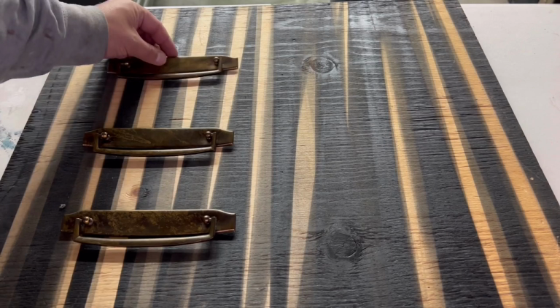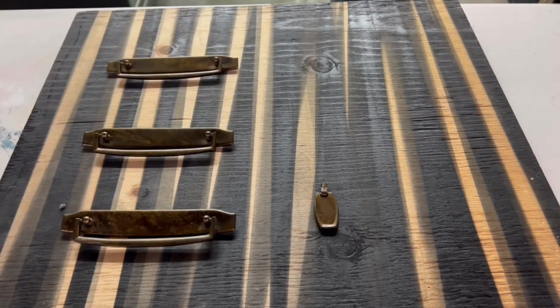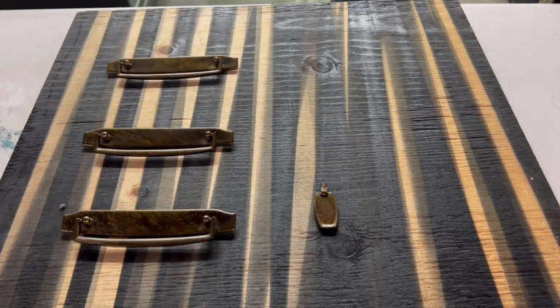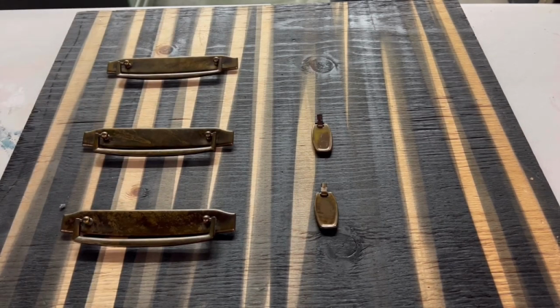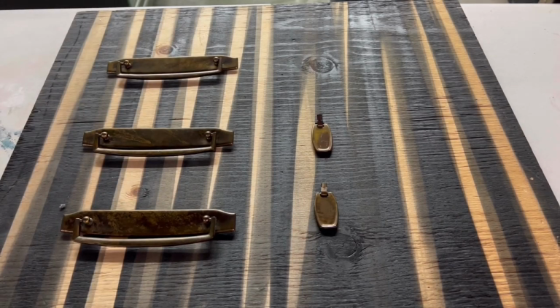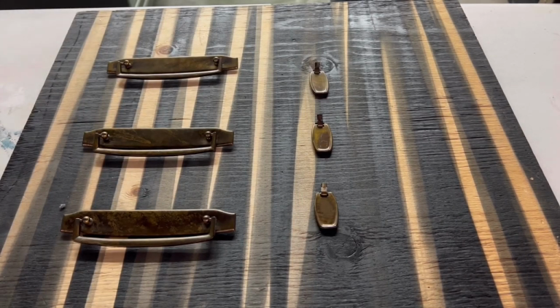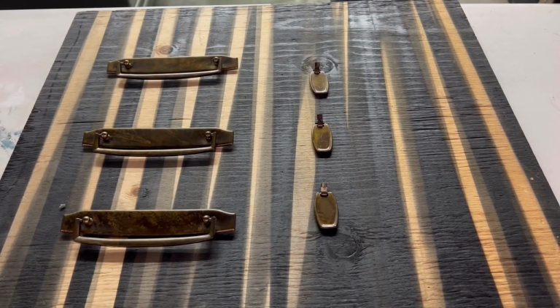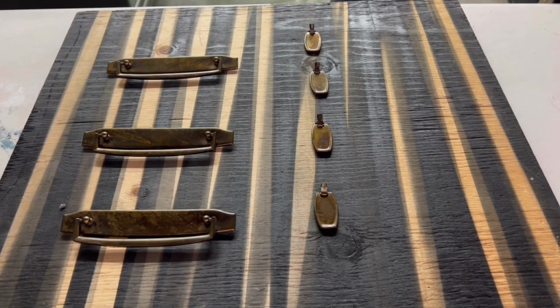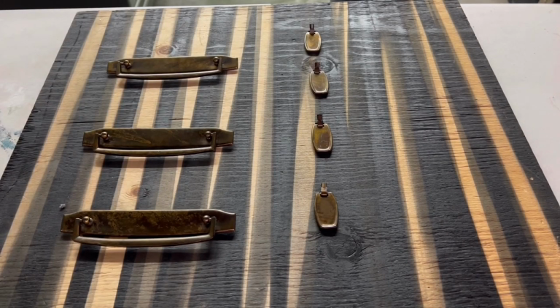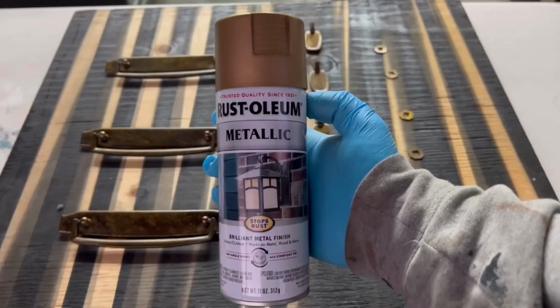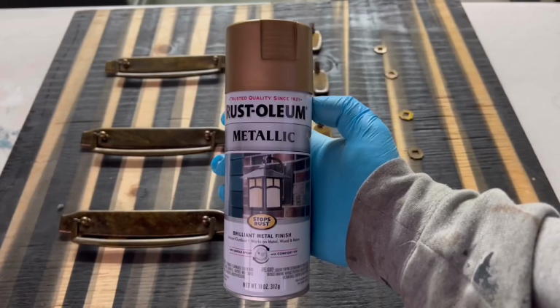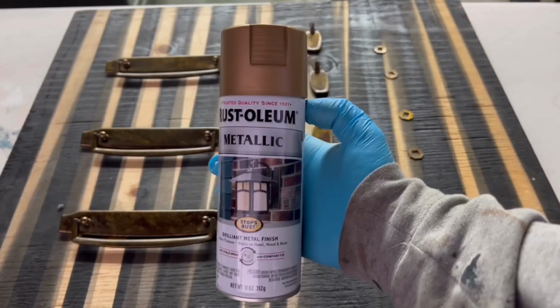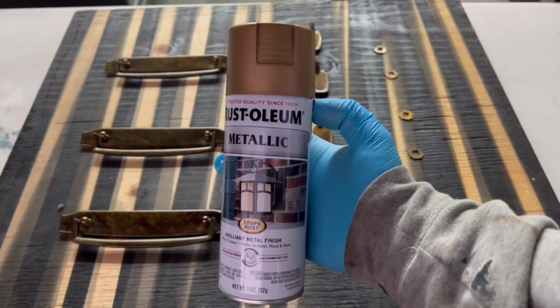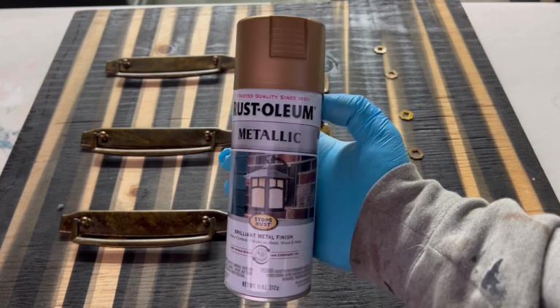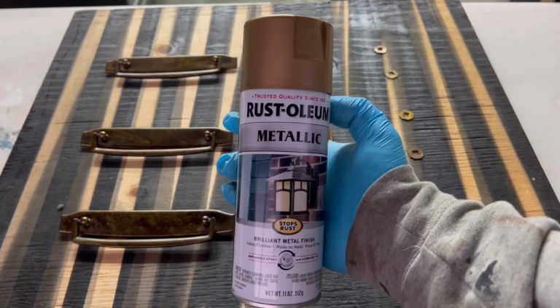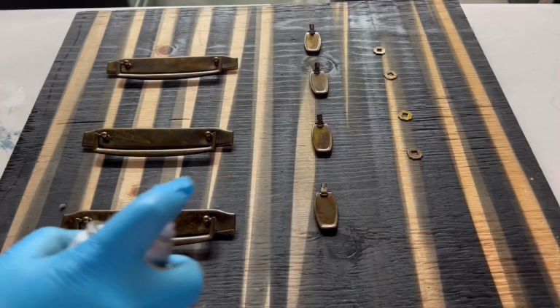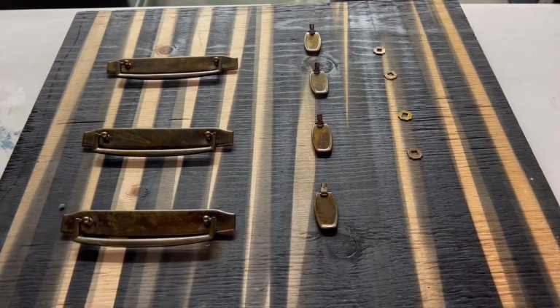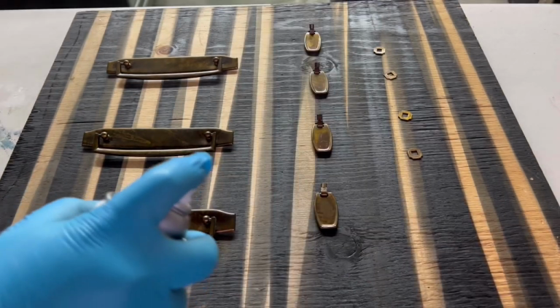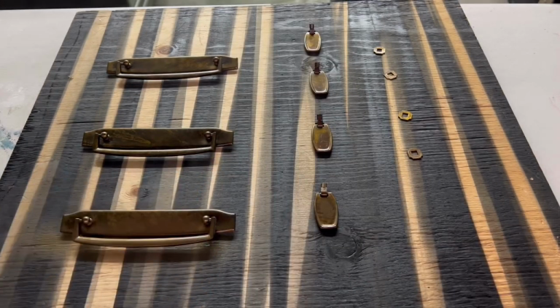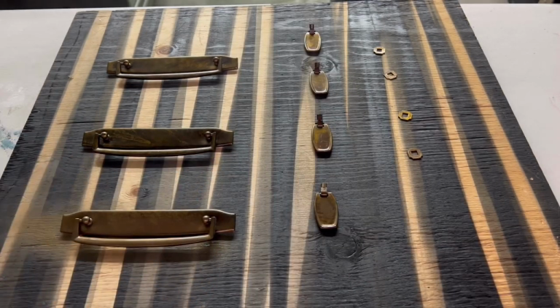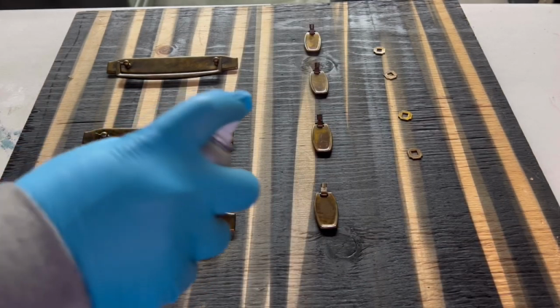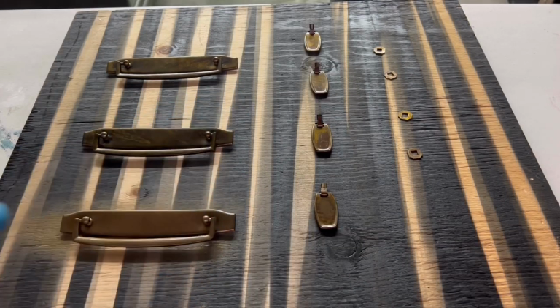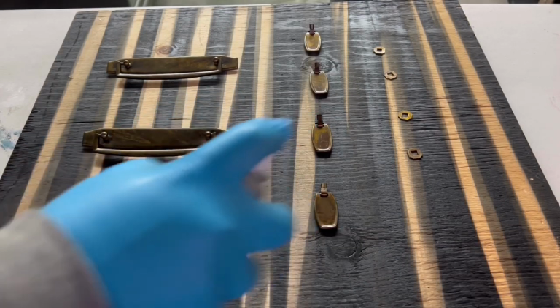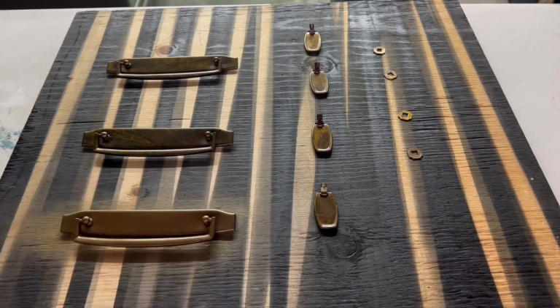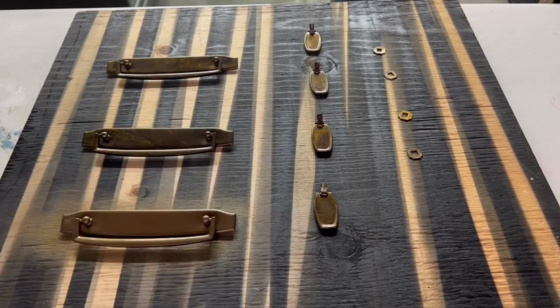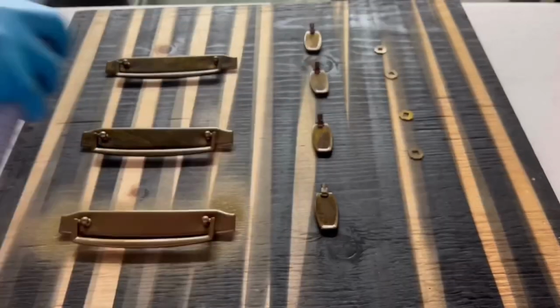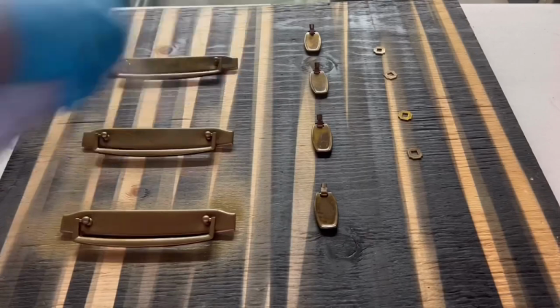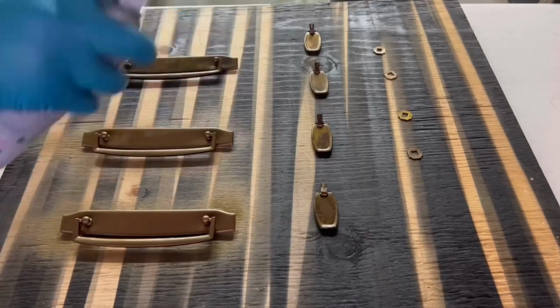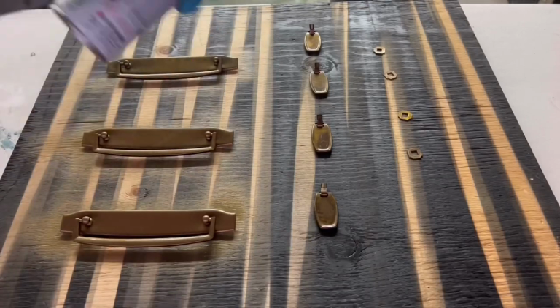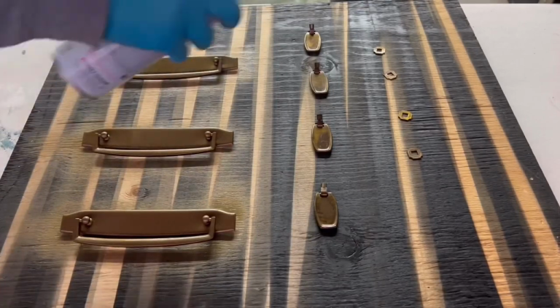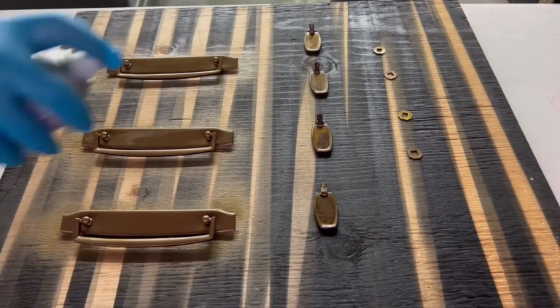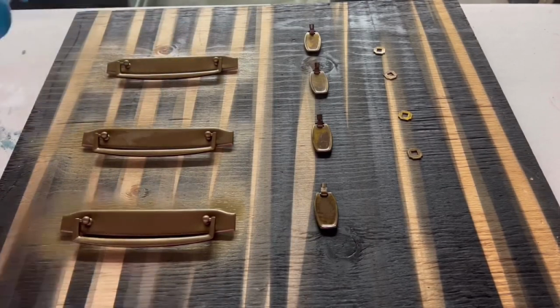Unfortunately the hardware wasn't real brass so I just decided to clean it up and give it a coat of paint. I'm using a gold color but it's not a typical very yellow gold — it's more of a bronzy gold and I think it's going to really look good with that green.